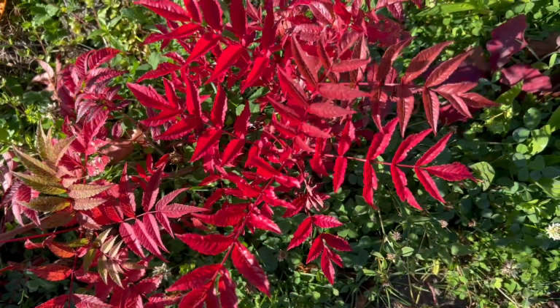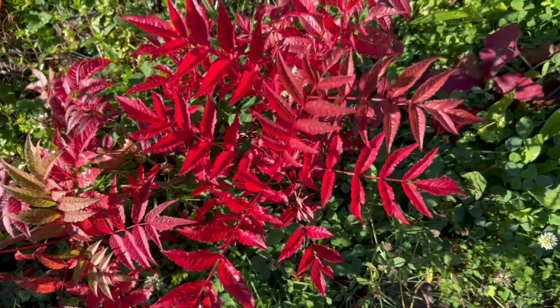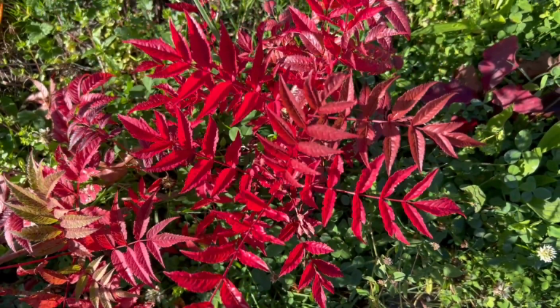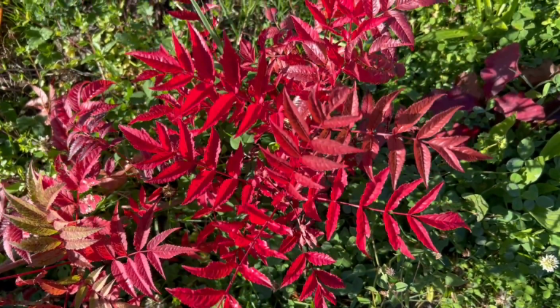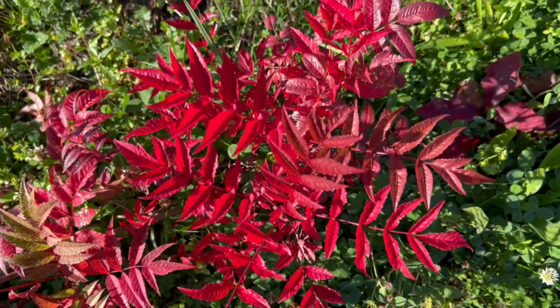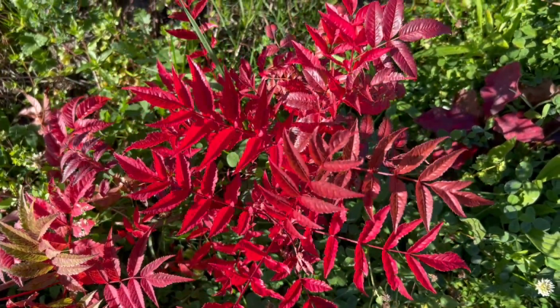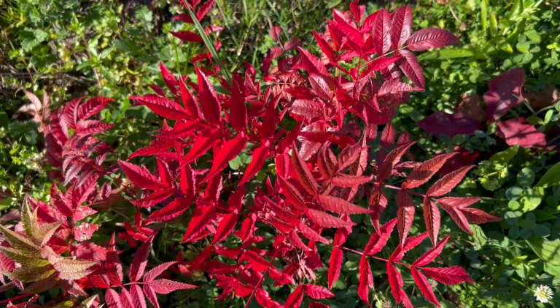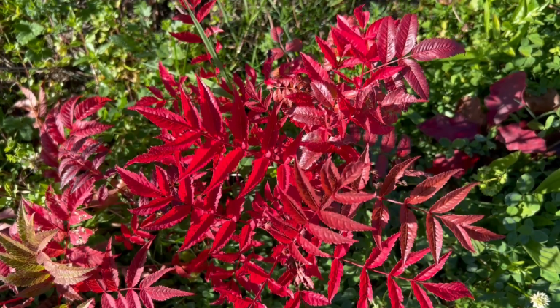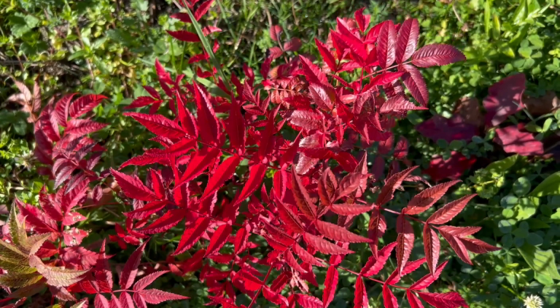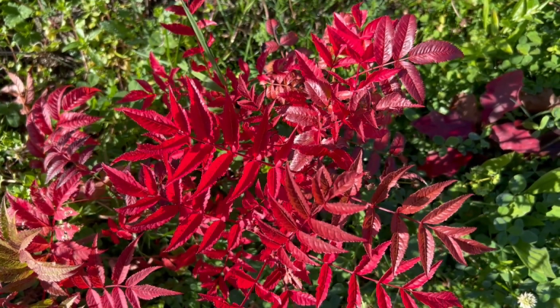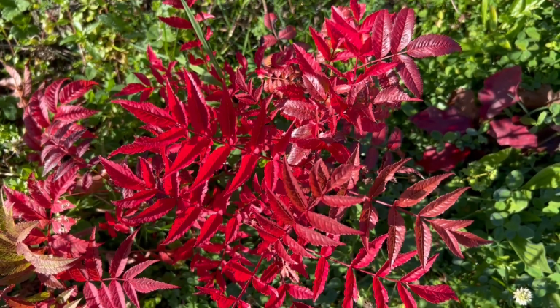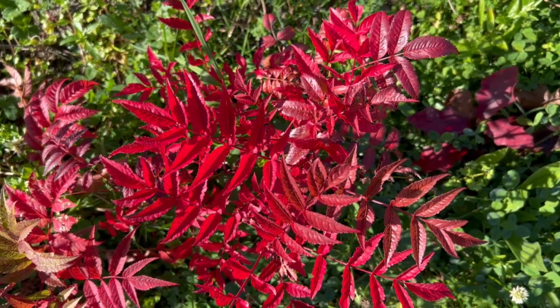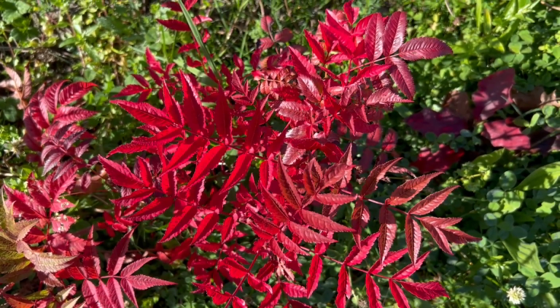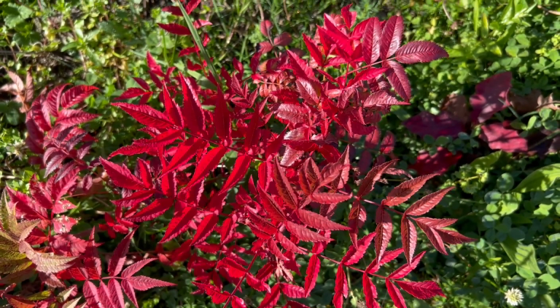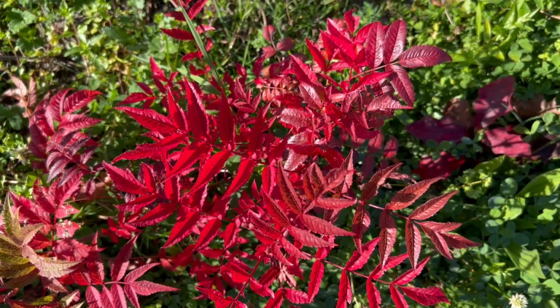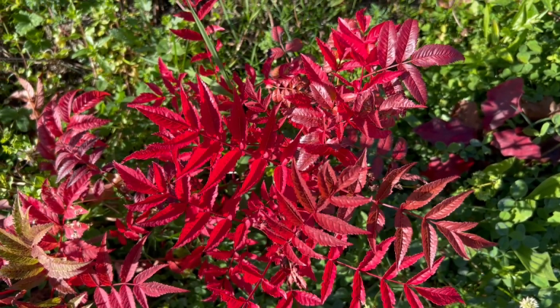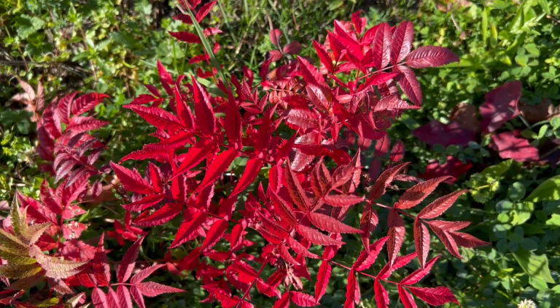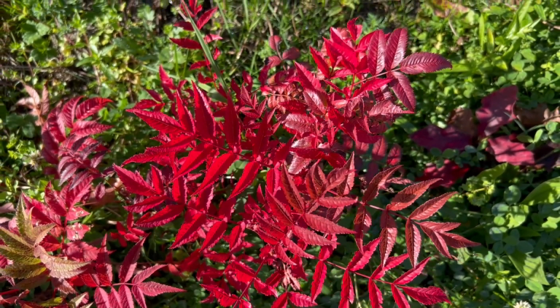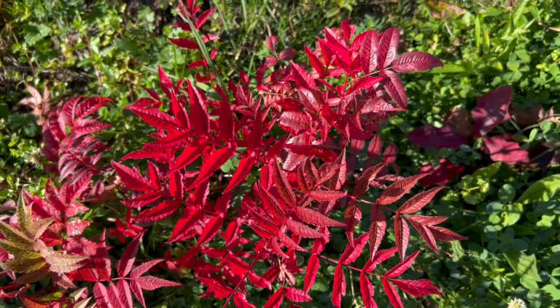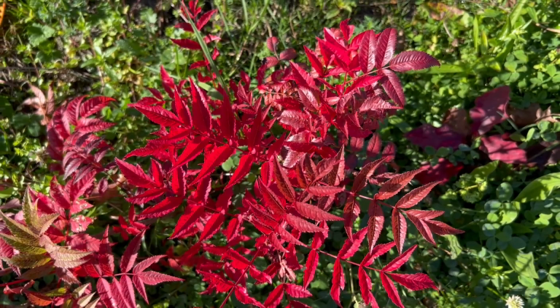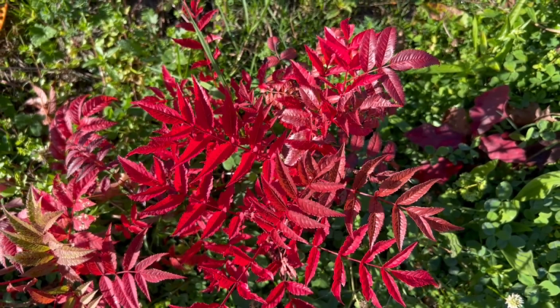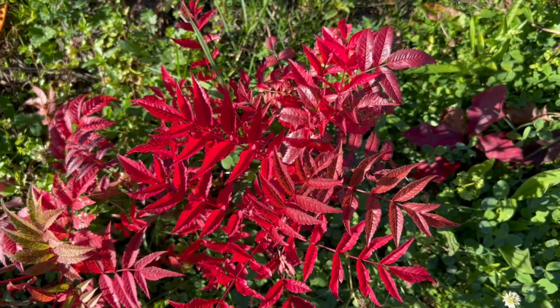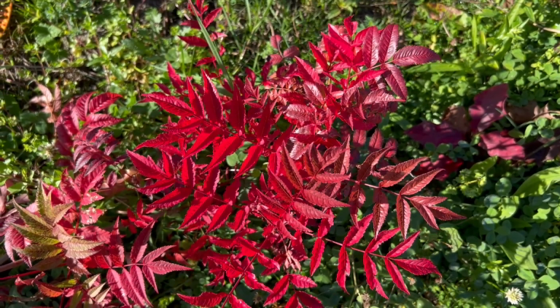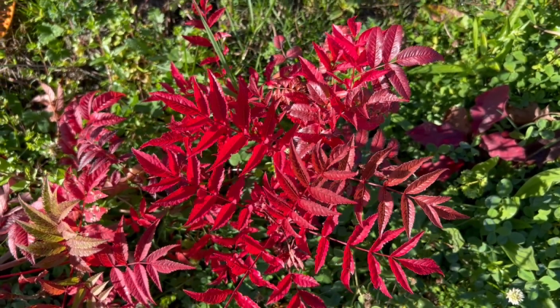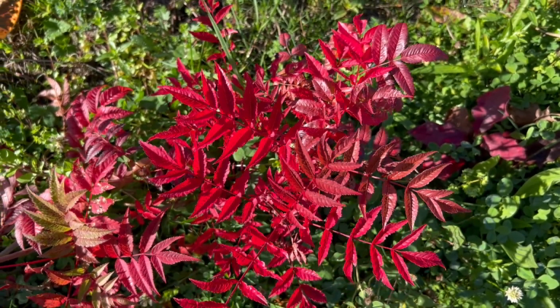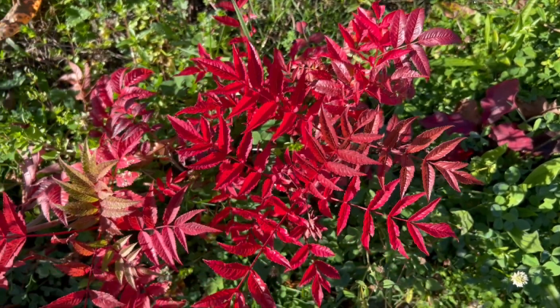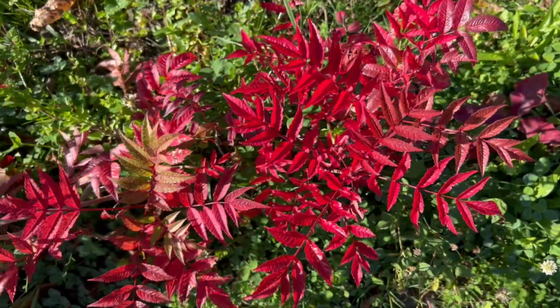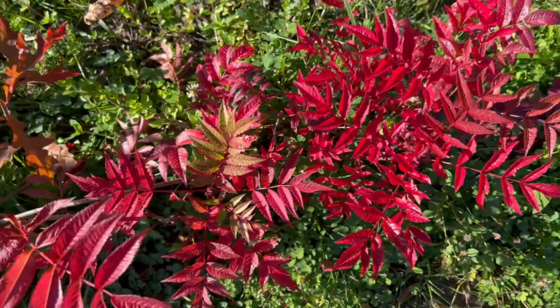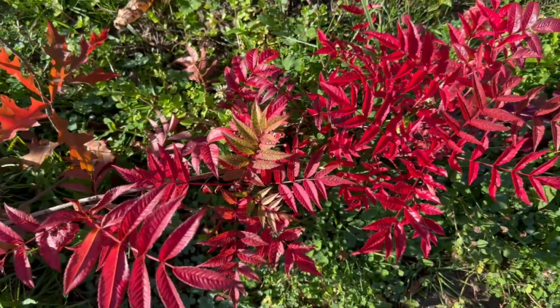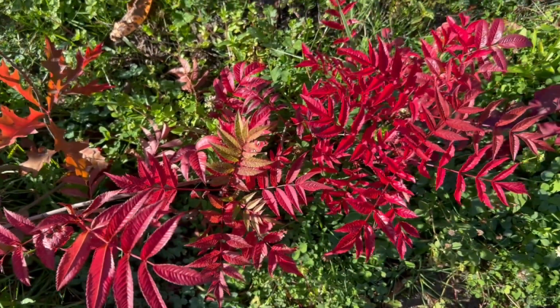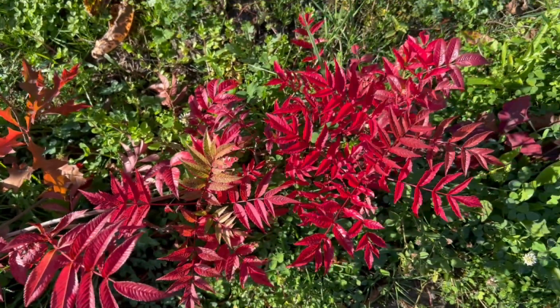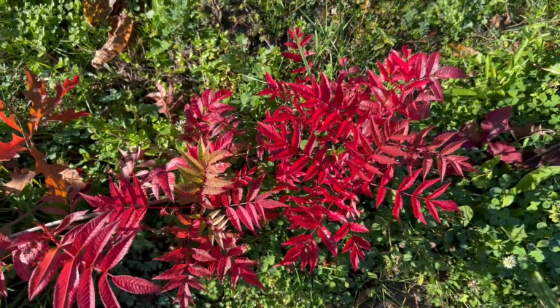Here's the Sorbus collected from the Northern Cemetery in Dunedin. I've grown it from seed collected there. Fairly sure it's Wilsoniana — a very good colour.